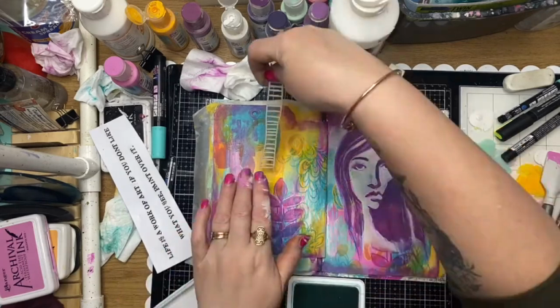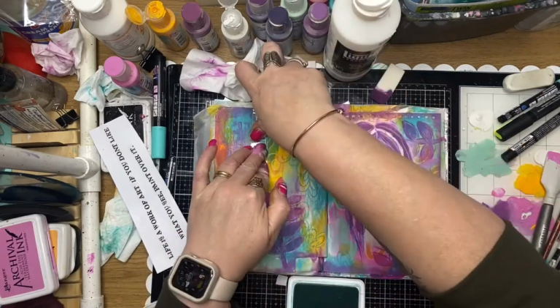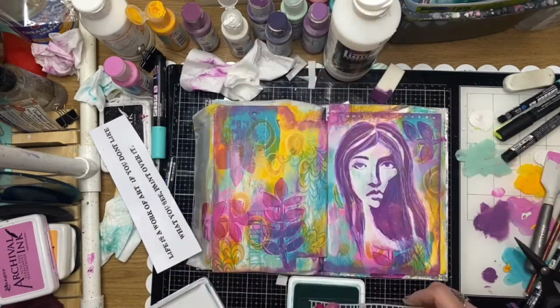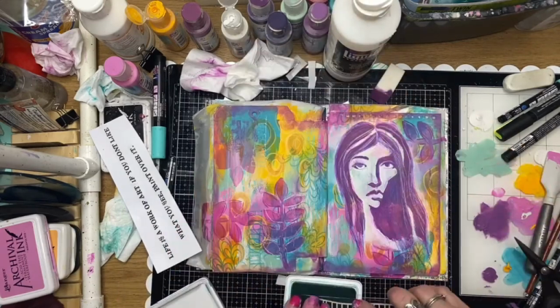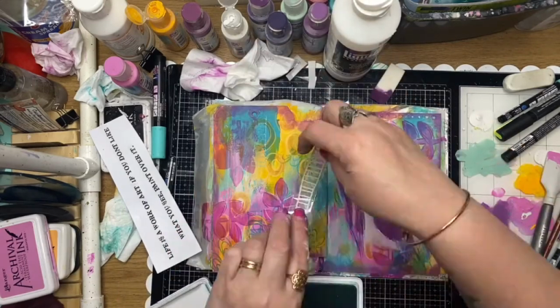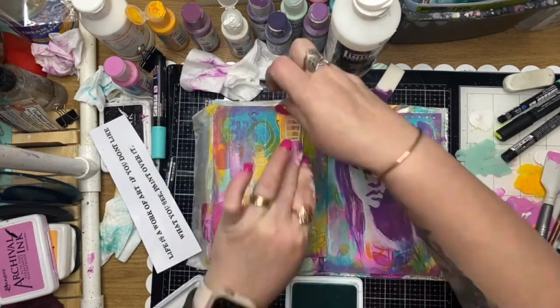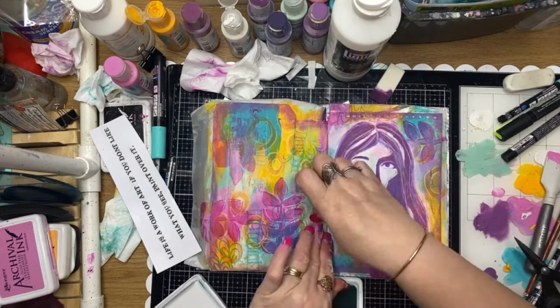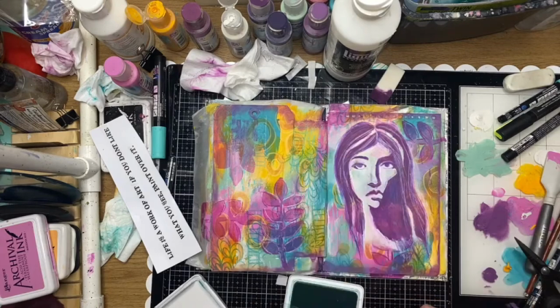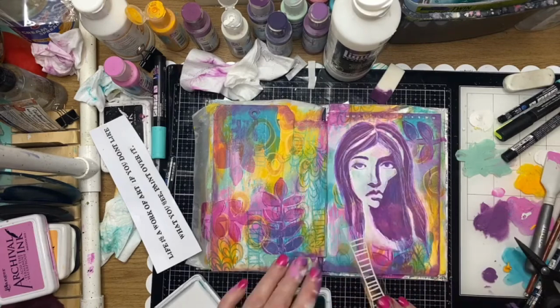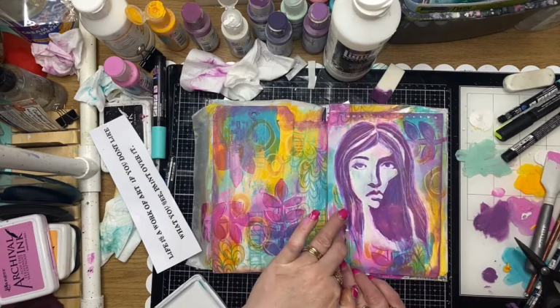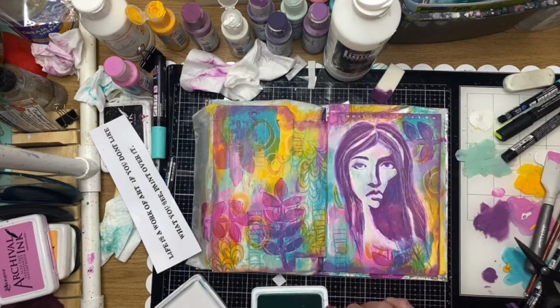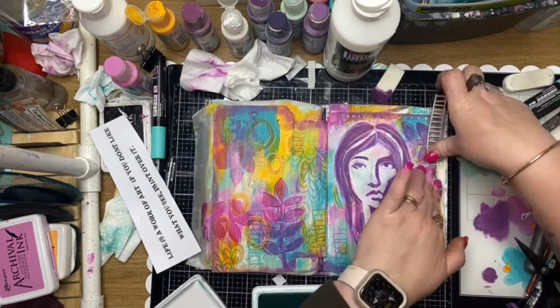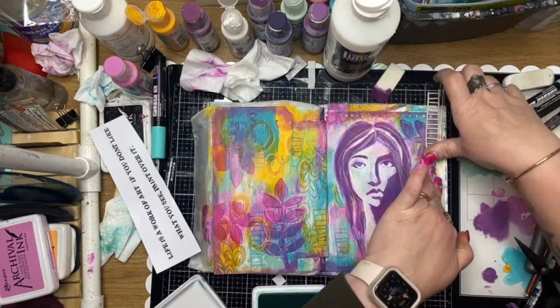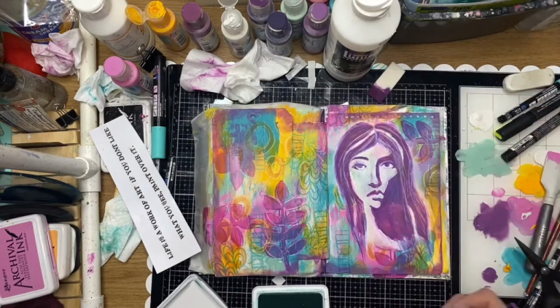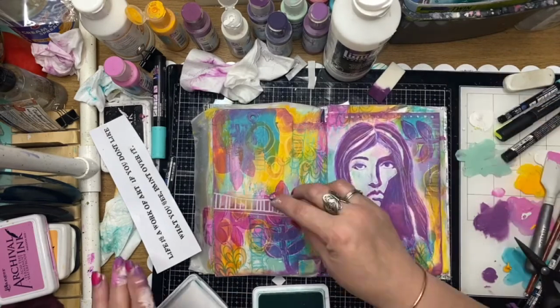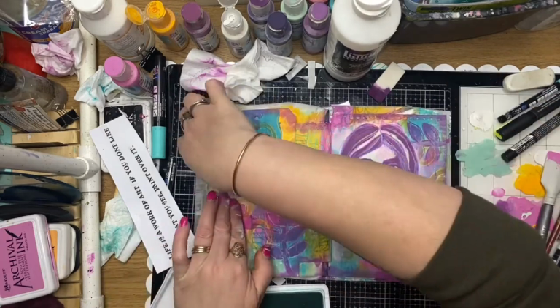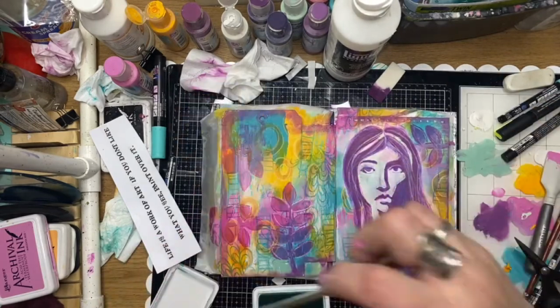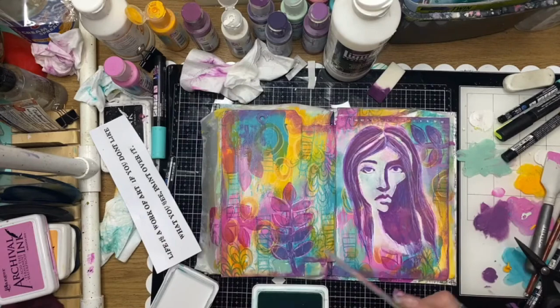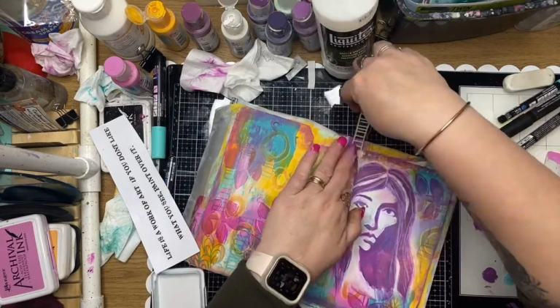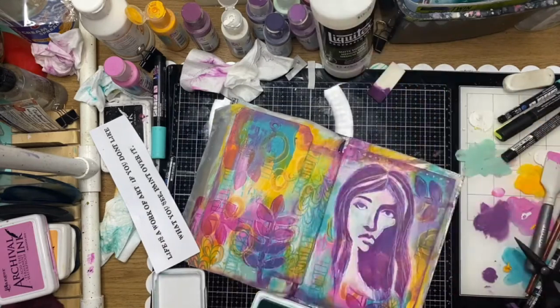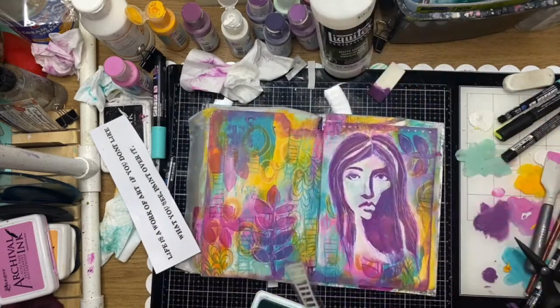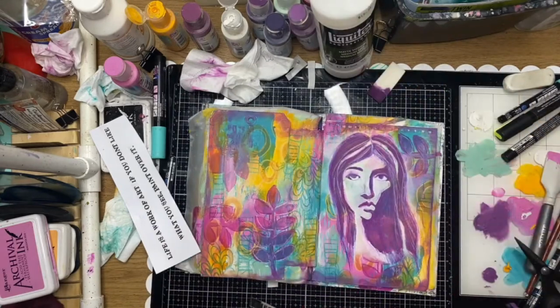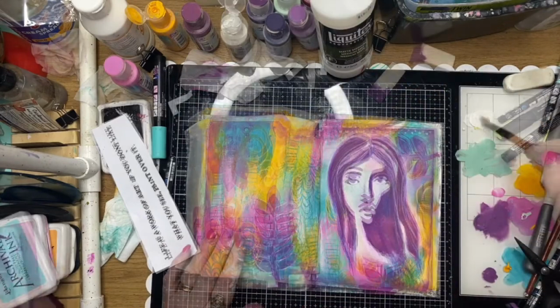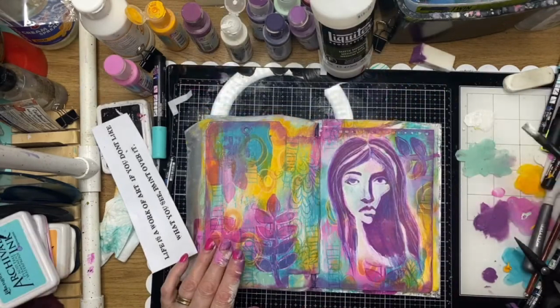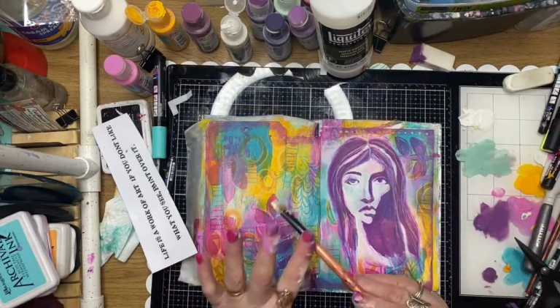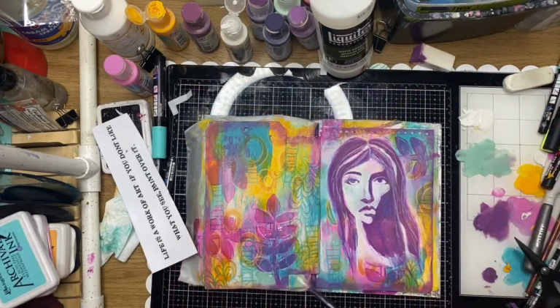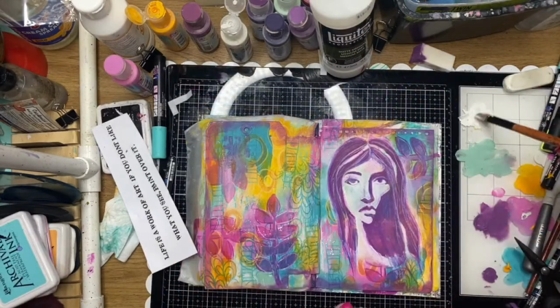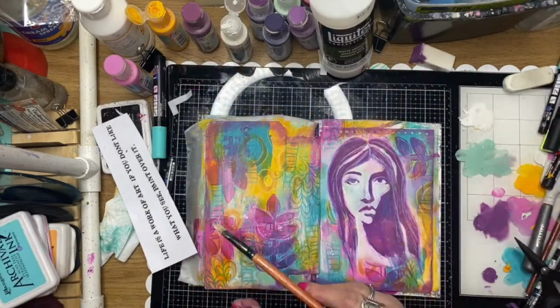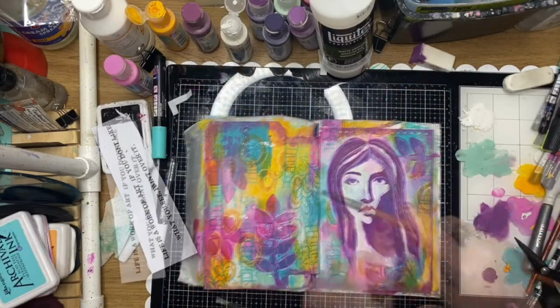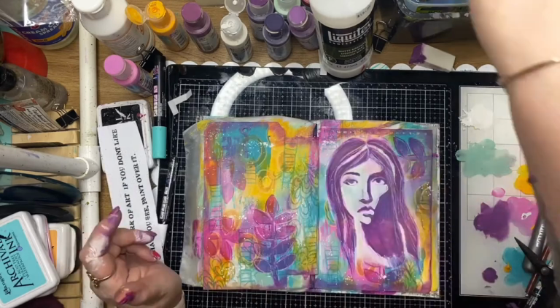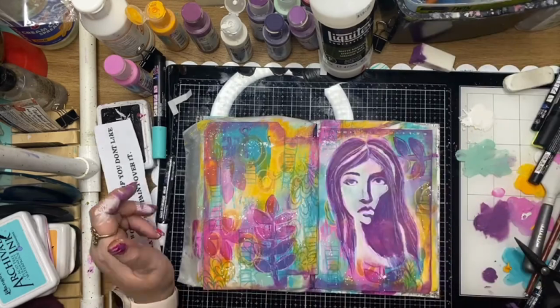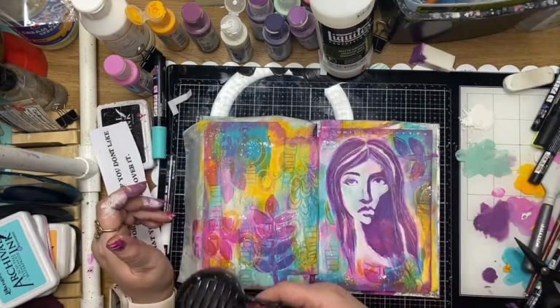I decided to use the new stamp set released in July called Ladder Stamp, just to add a little bit more texture to the background and a little bit more visual interest. And I'm adding some white splatter here.